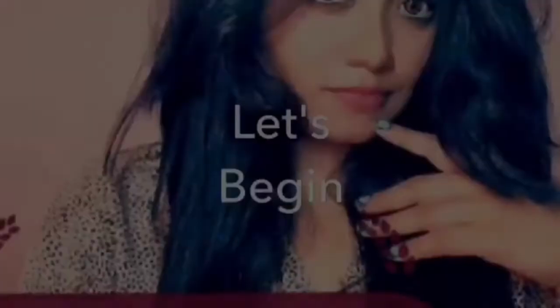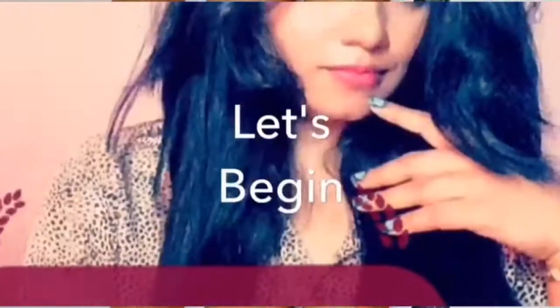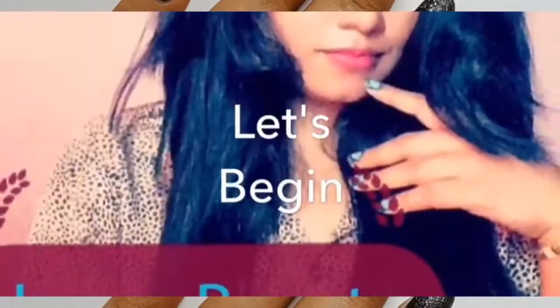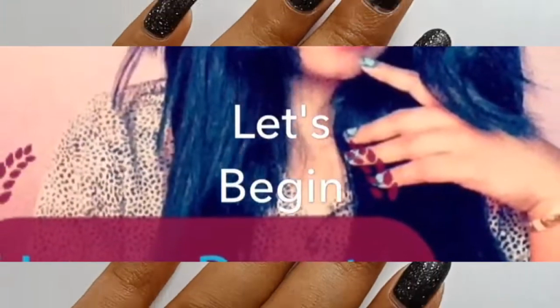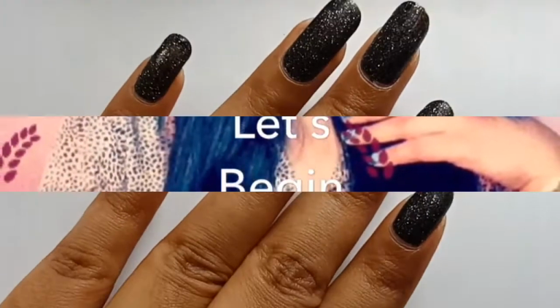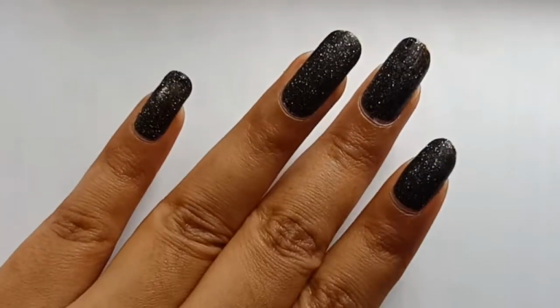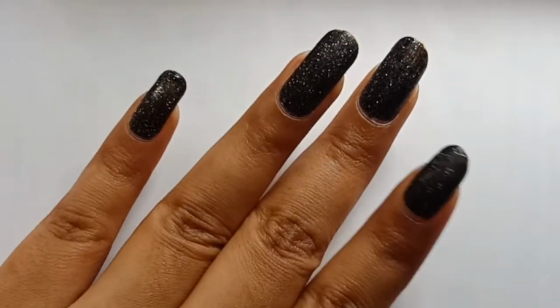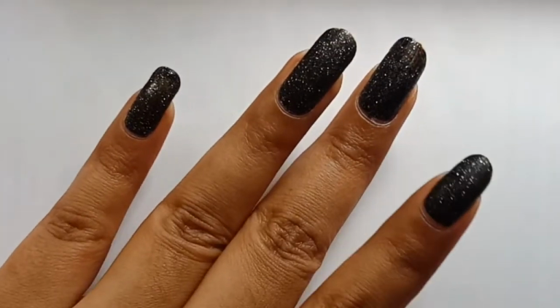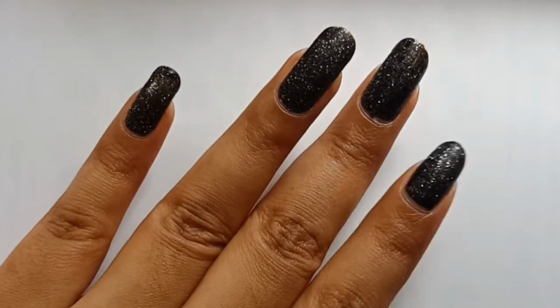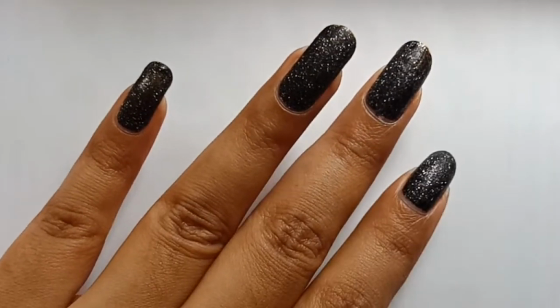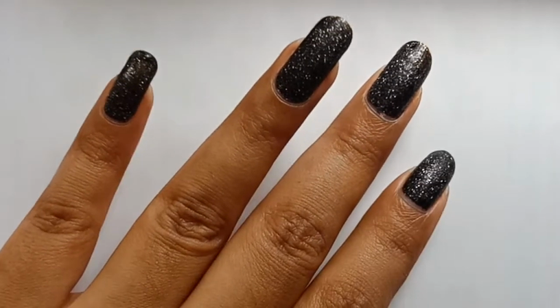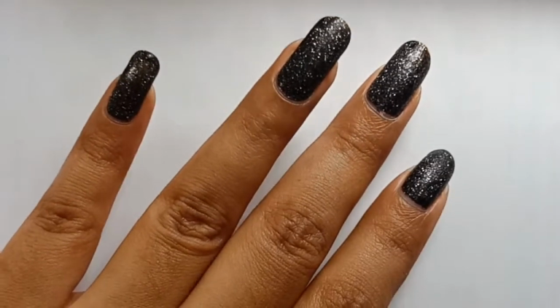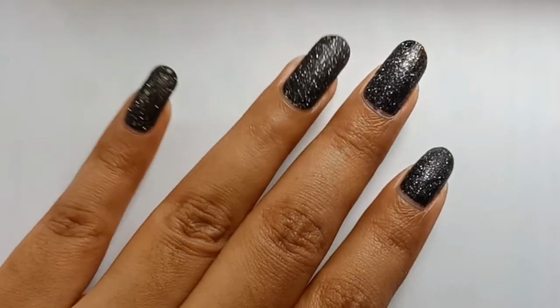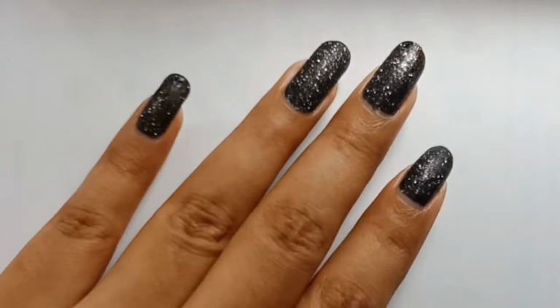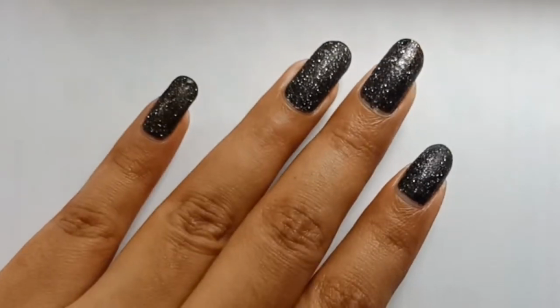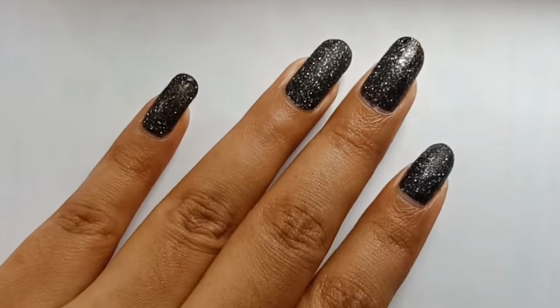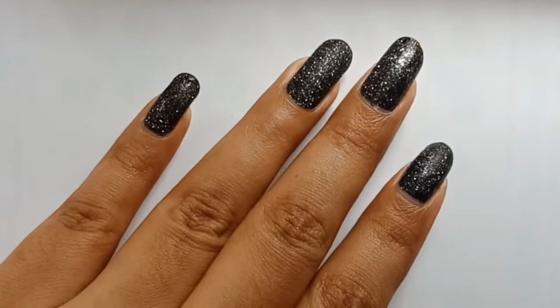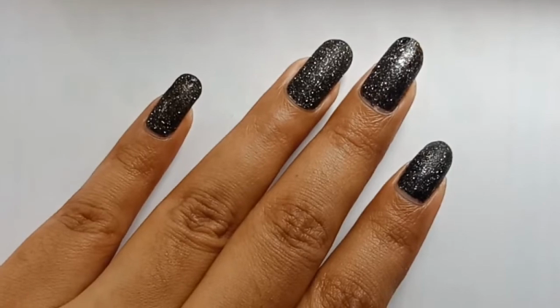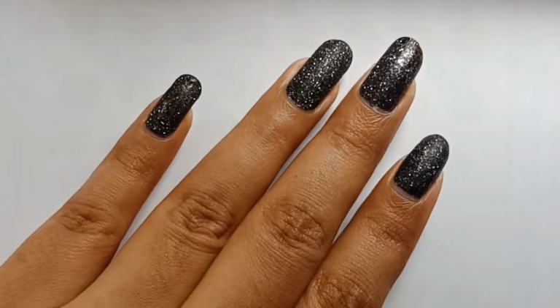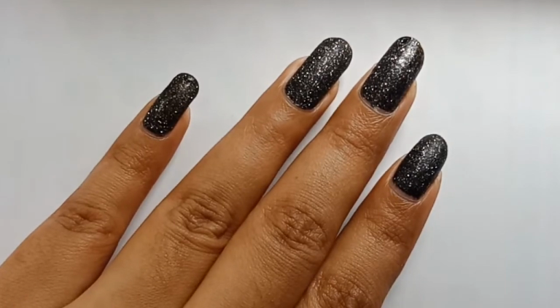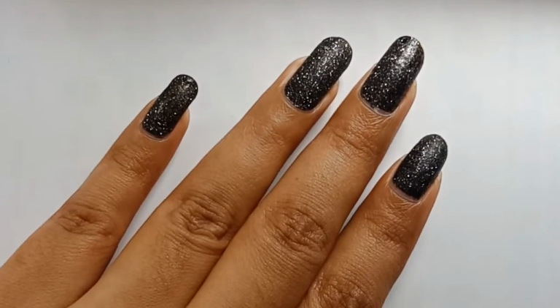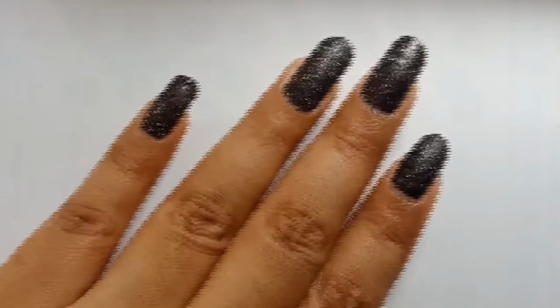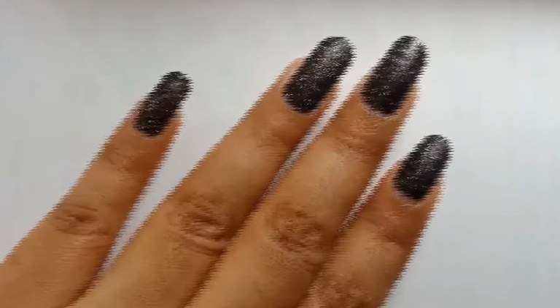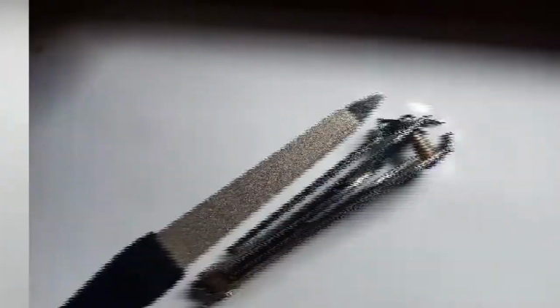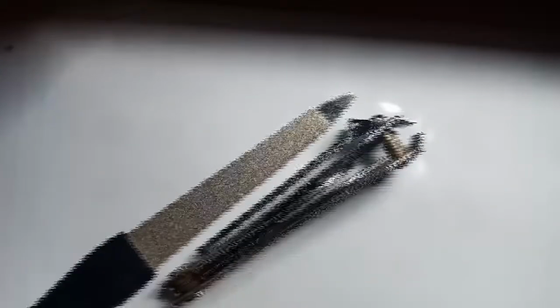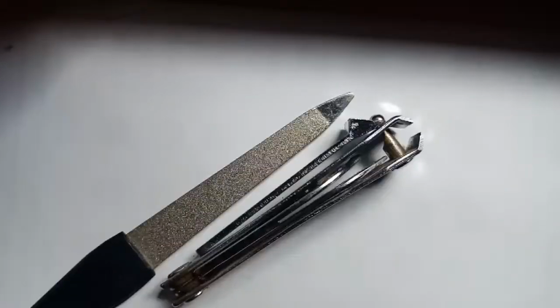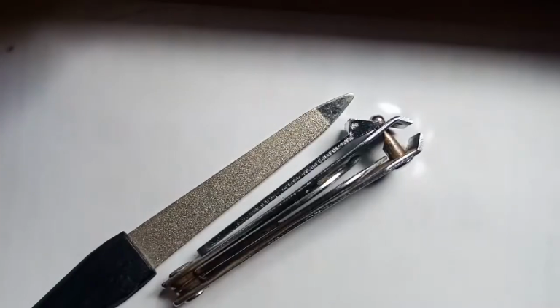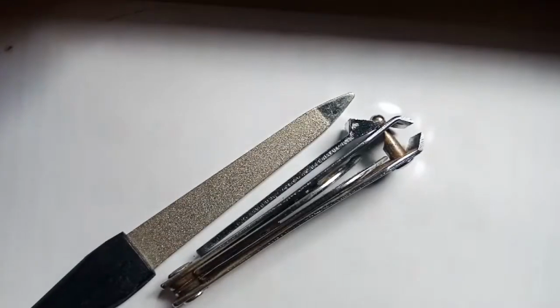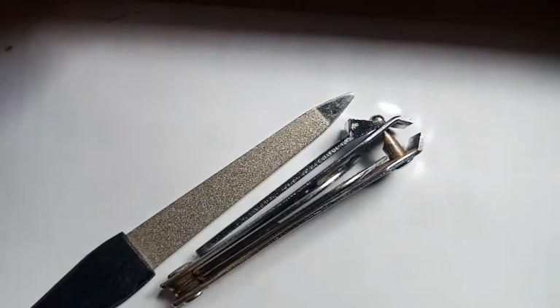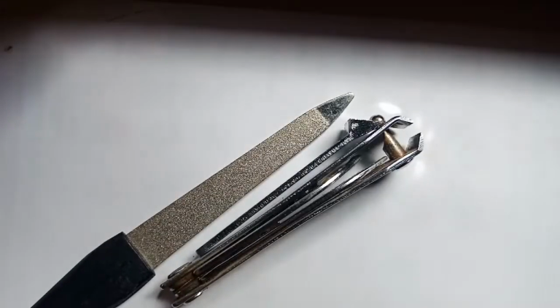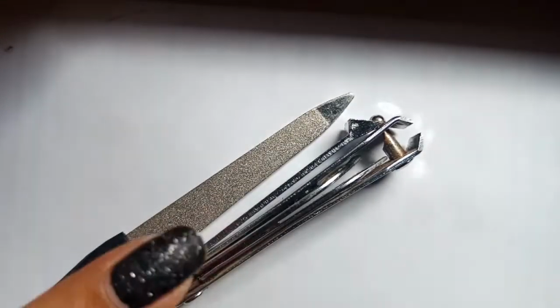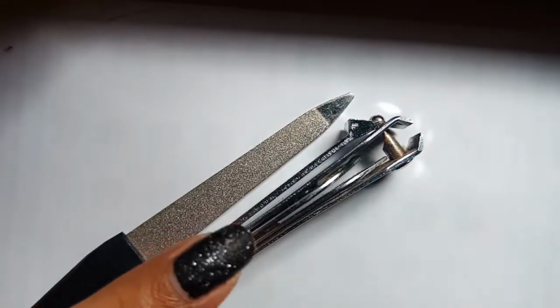Hi guys, welcome back to my channel. Today's video is on trimming and shaping of your long nails. All you need is a clipper and a filer.